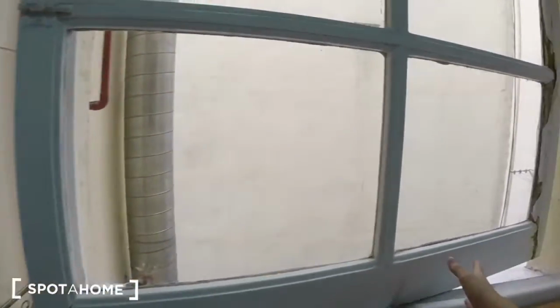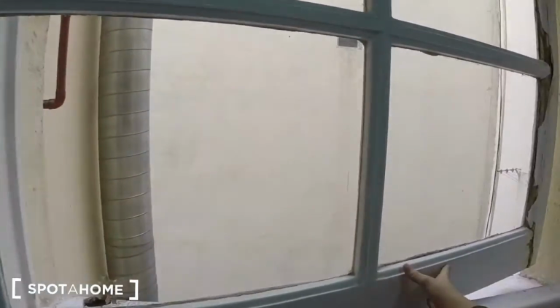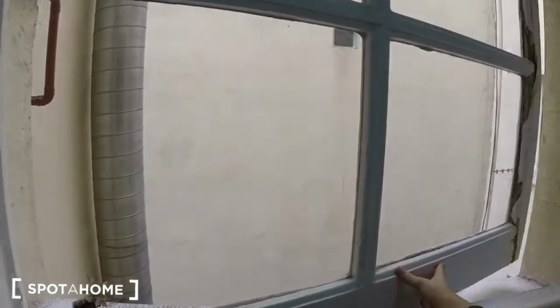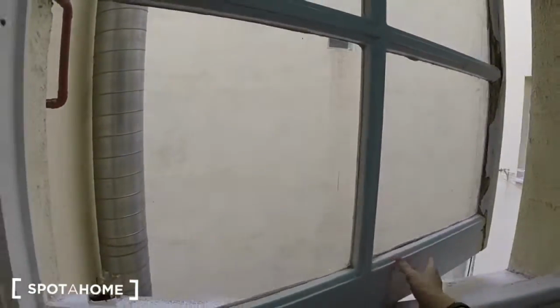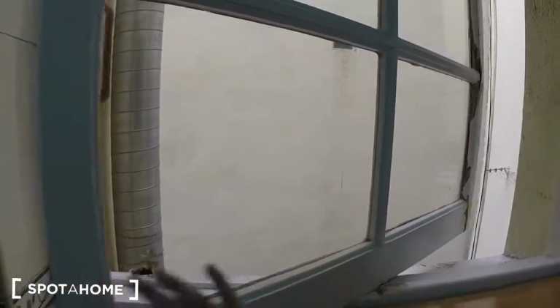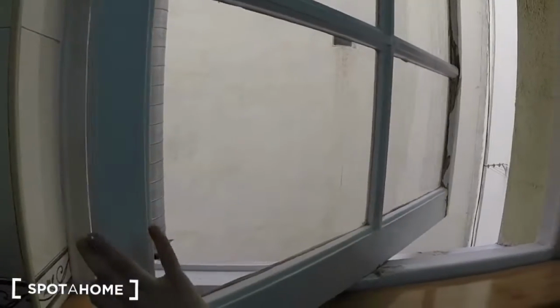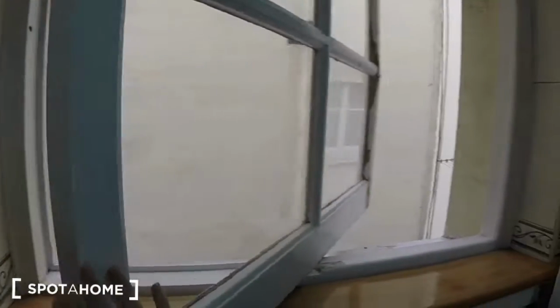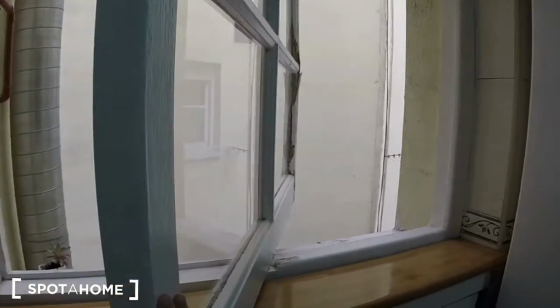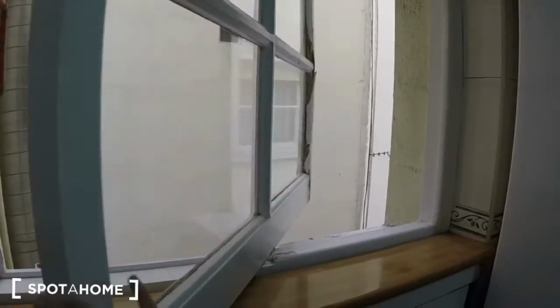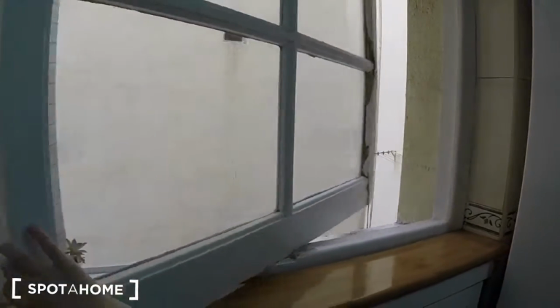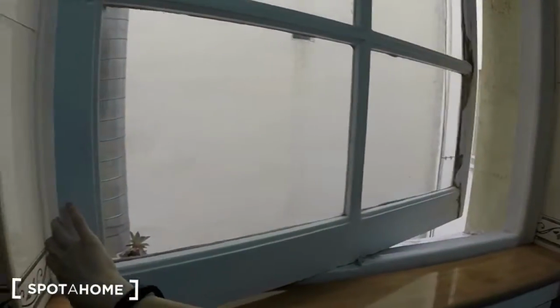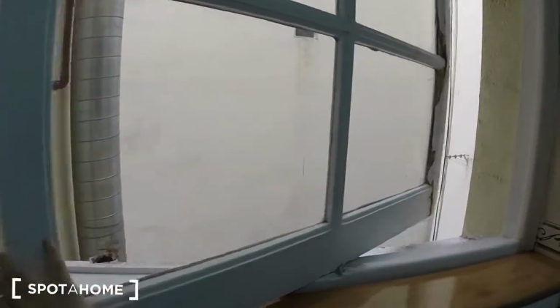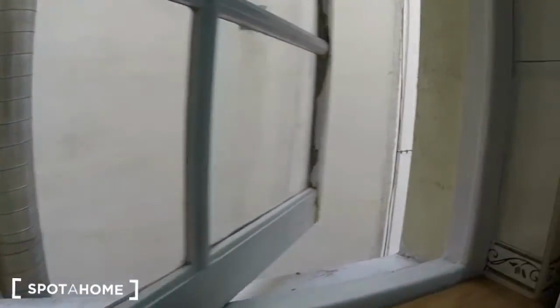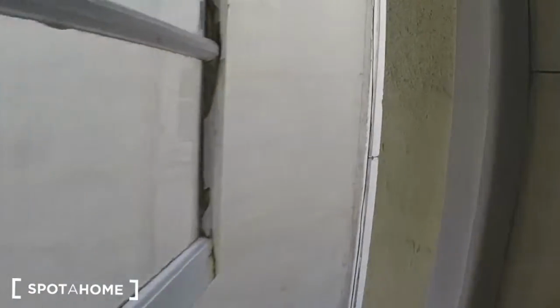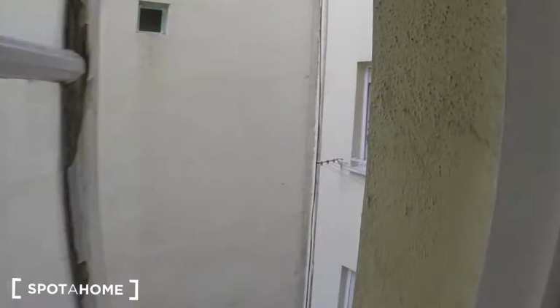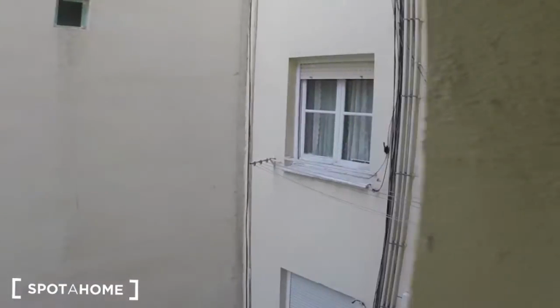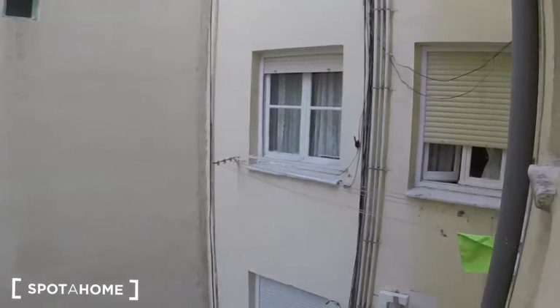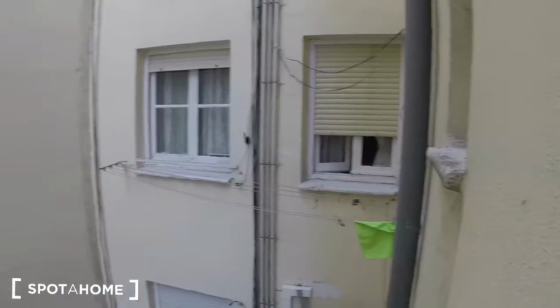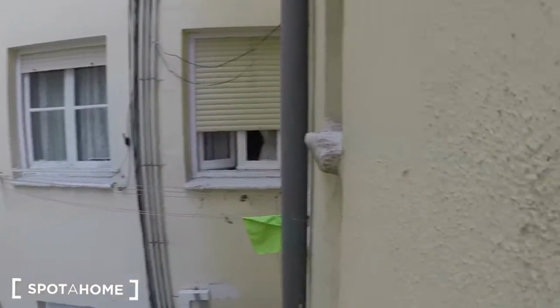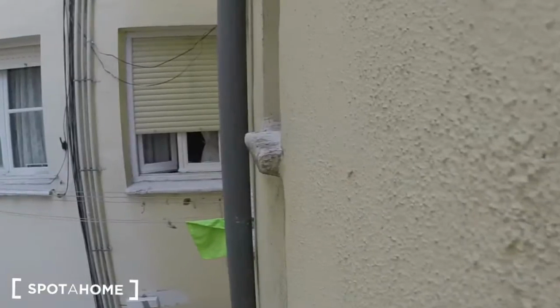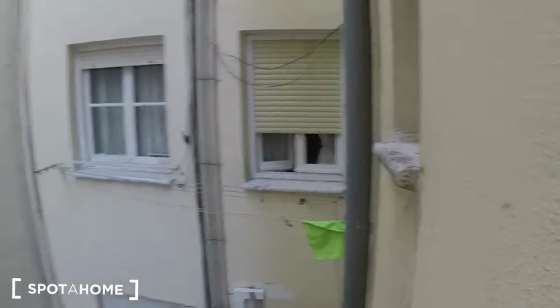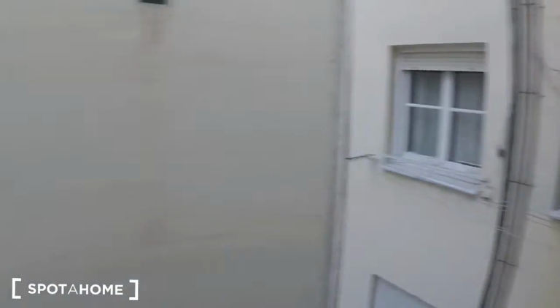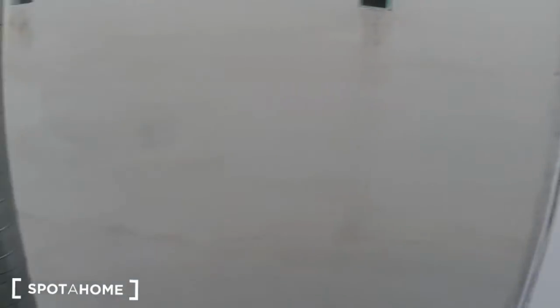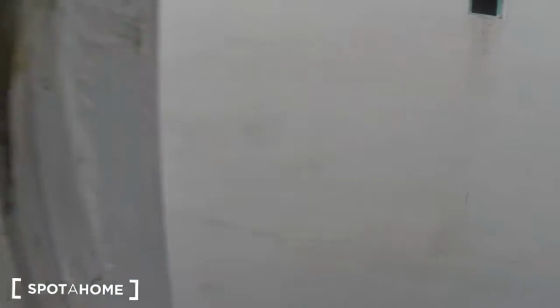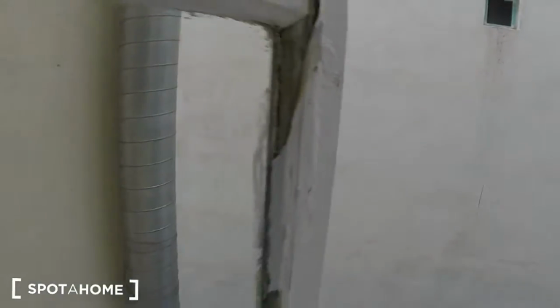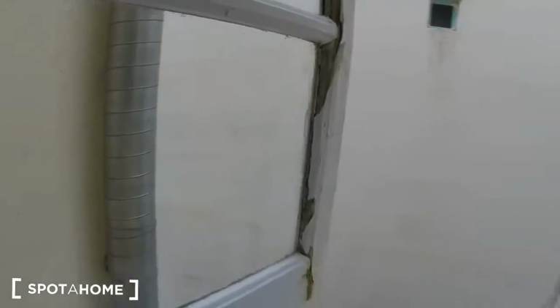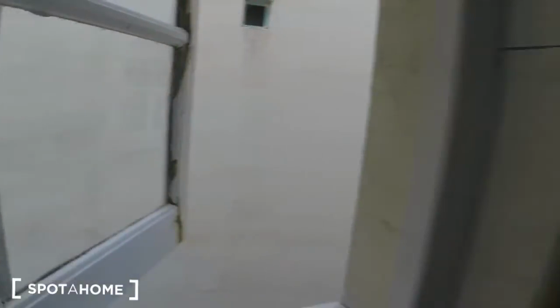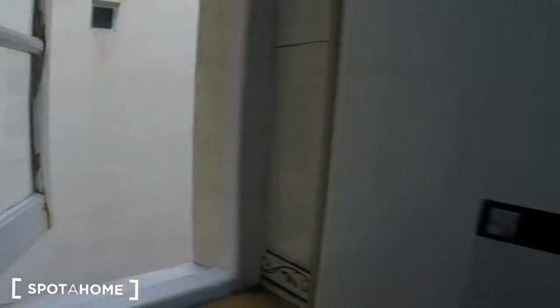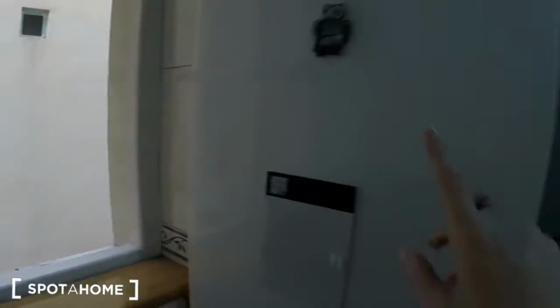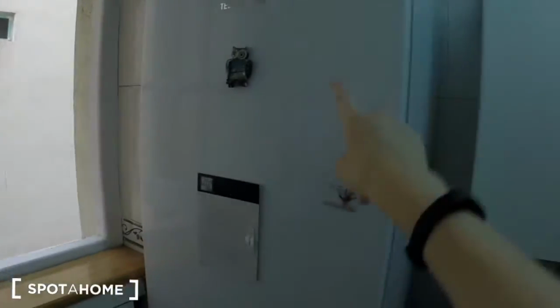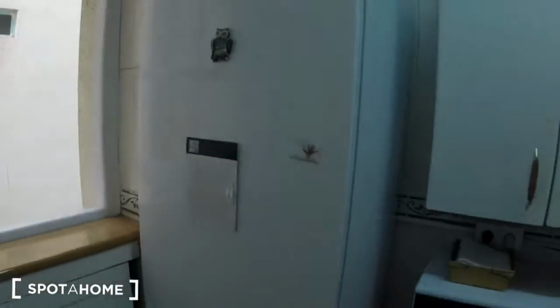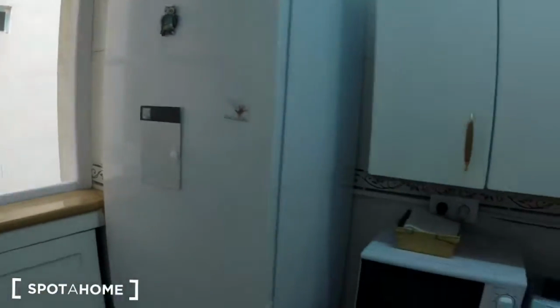This is kind of a cool window that goes like this, and this is an interior patio. You can see here we have the fridge, there's also a microwave, and there's this little nook over here.